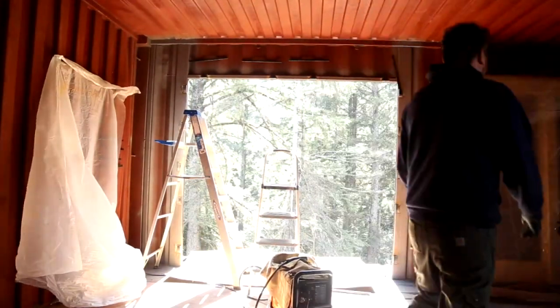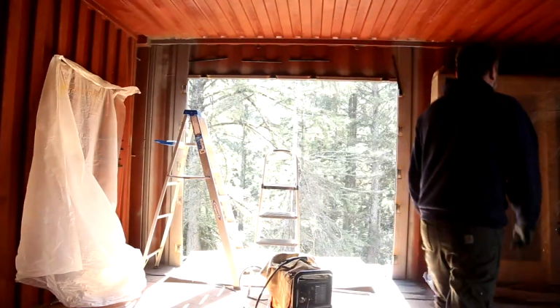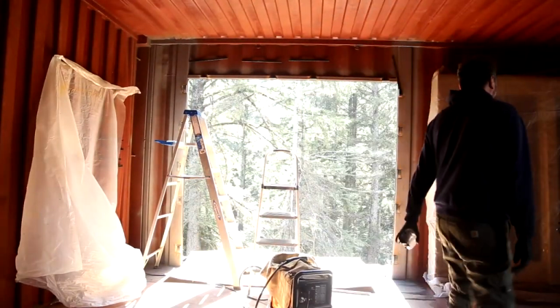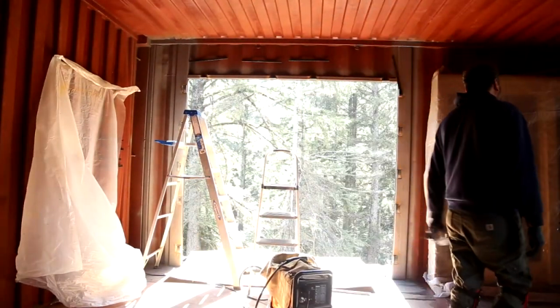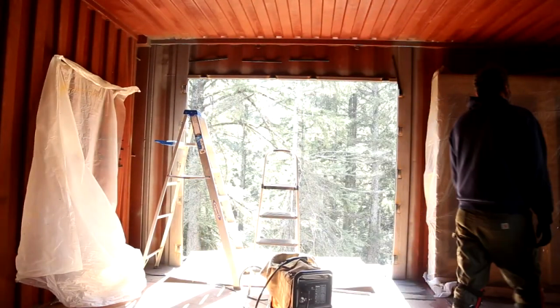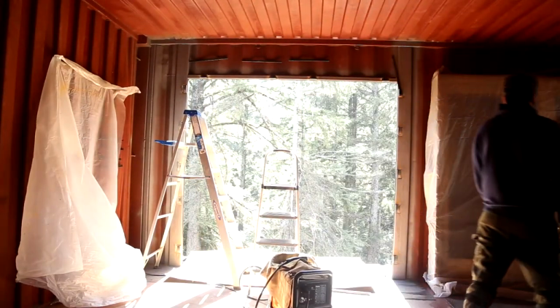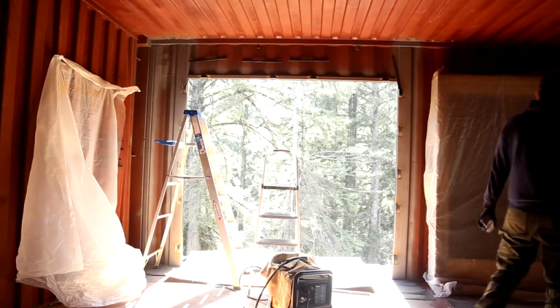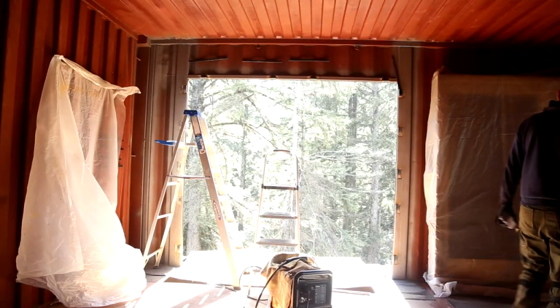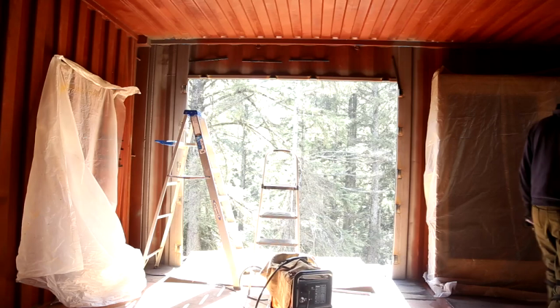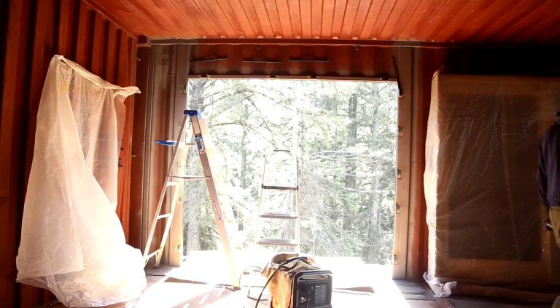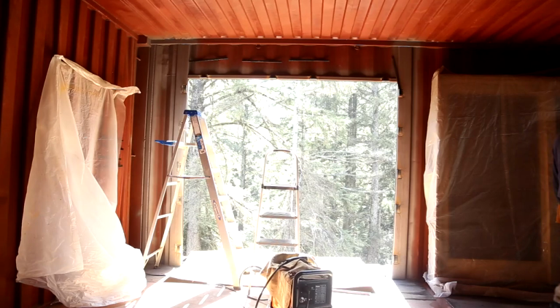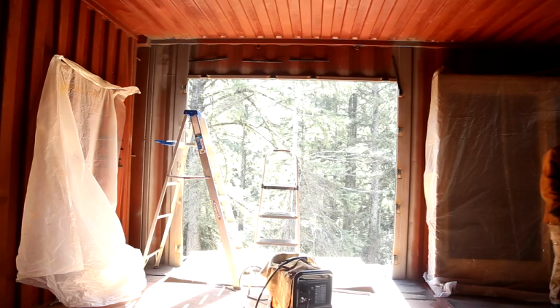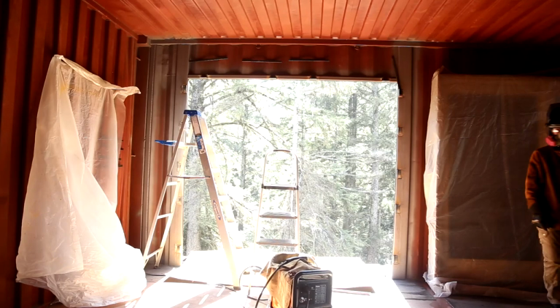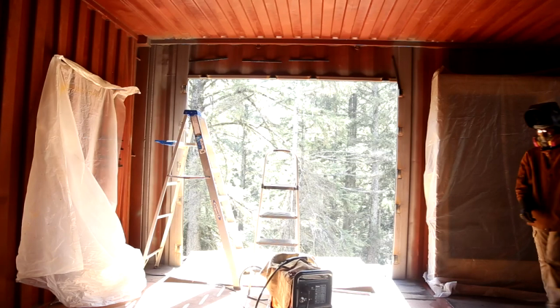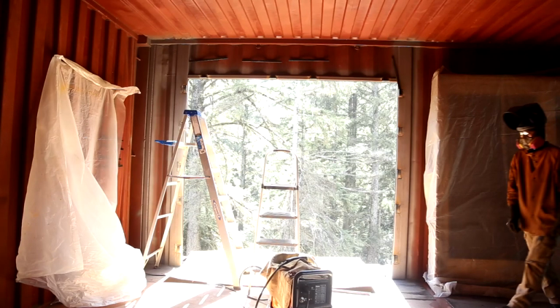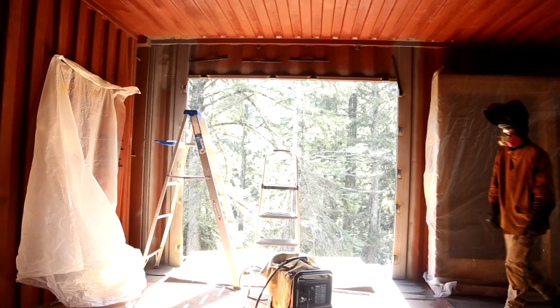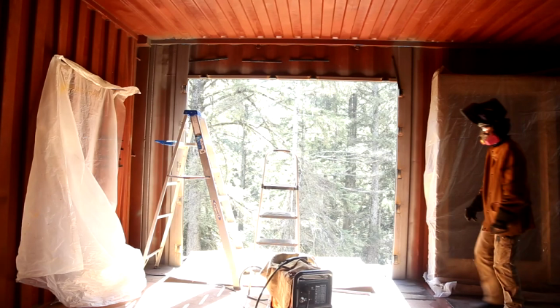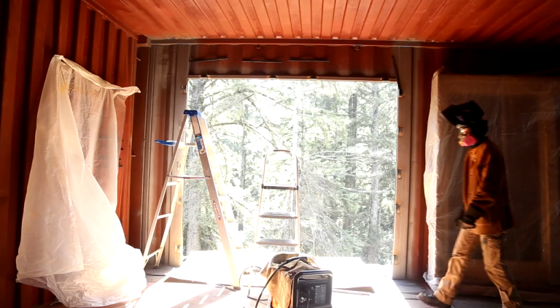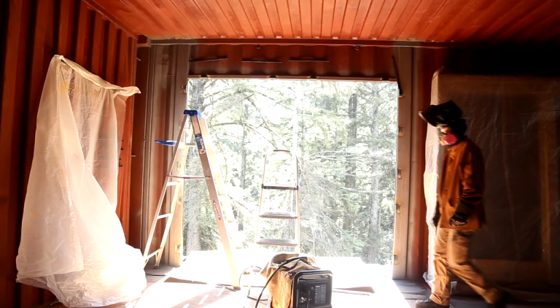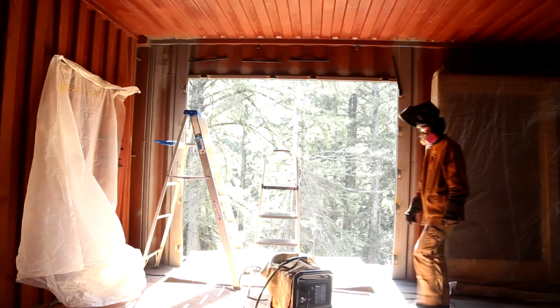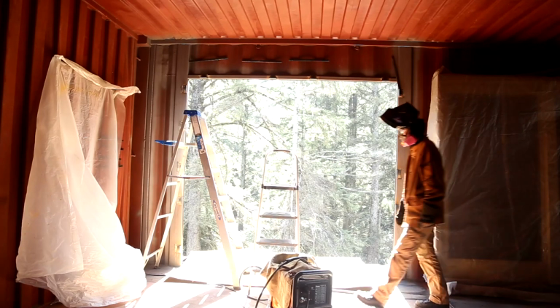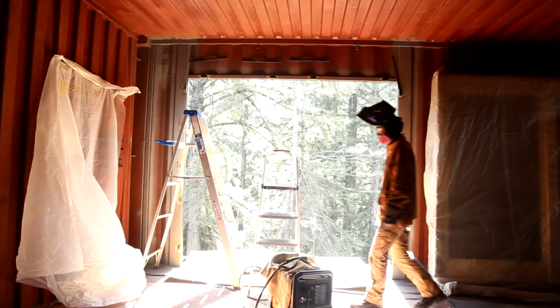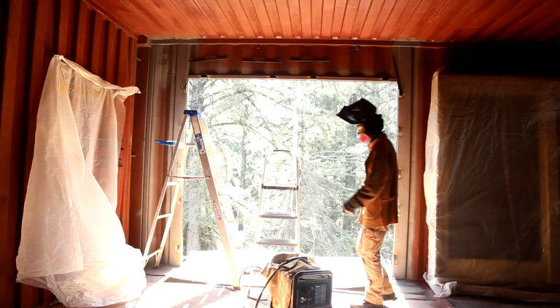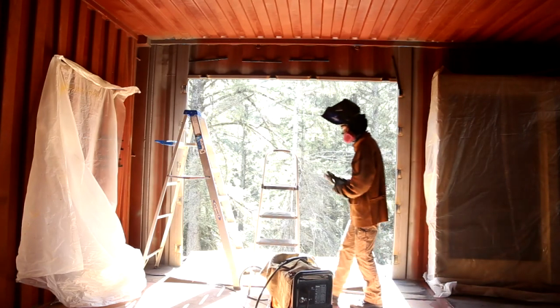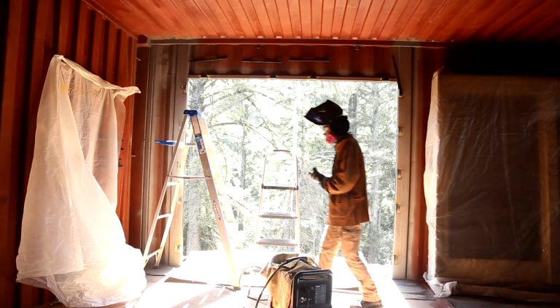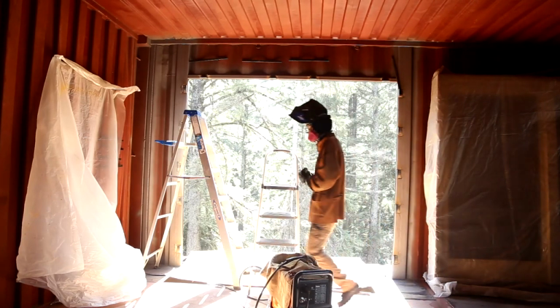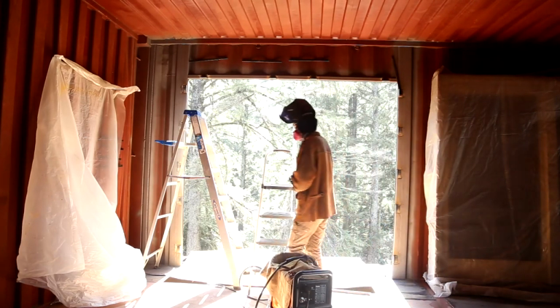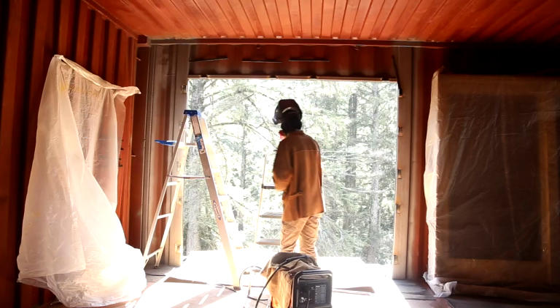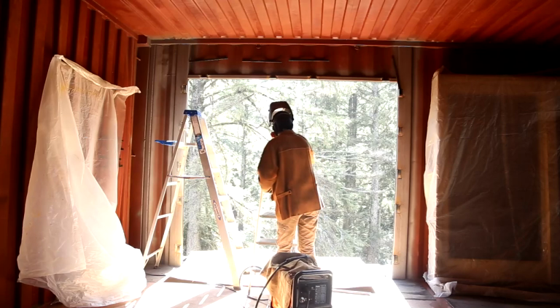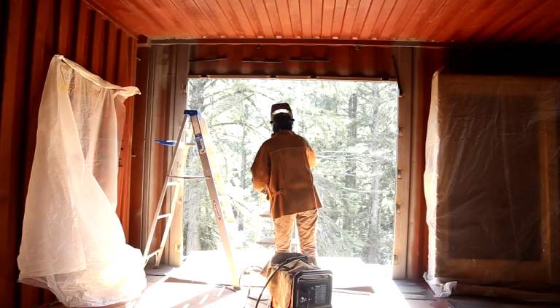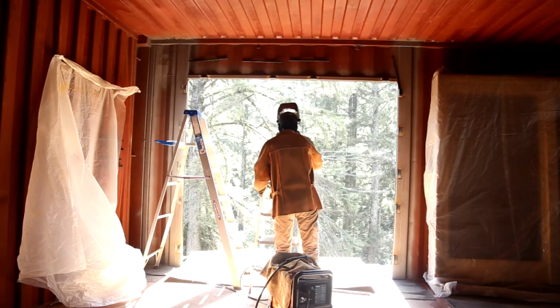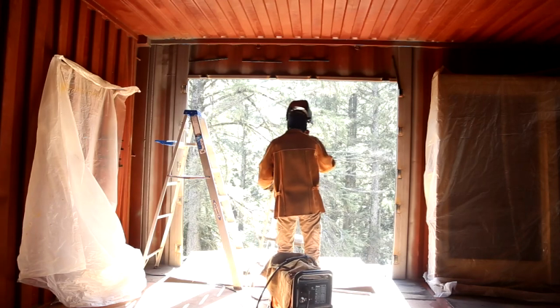Here's the final product. Now the sliding glass door is ready to be installed into this opening. How exciting.